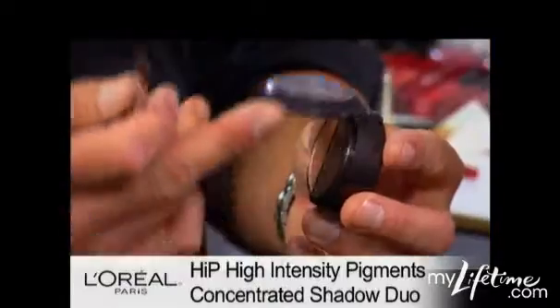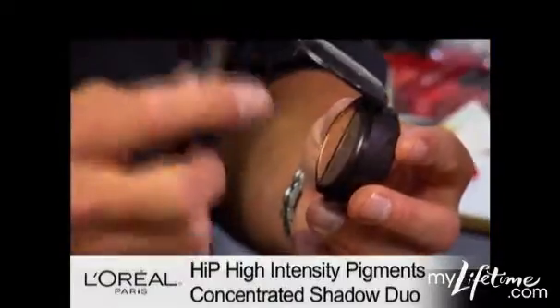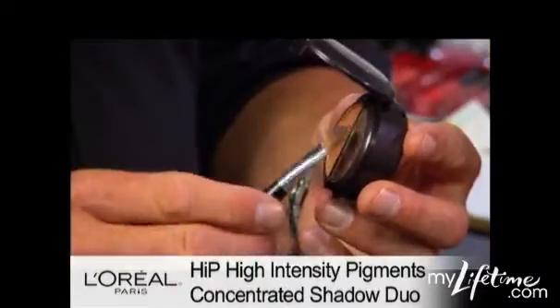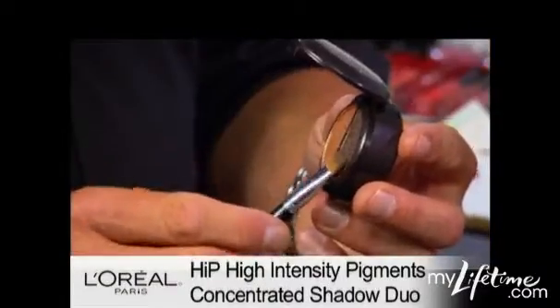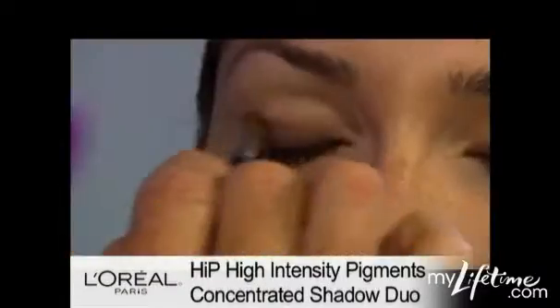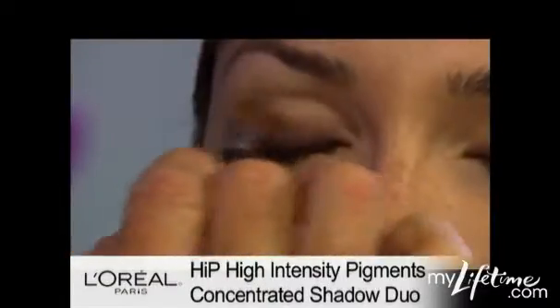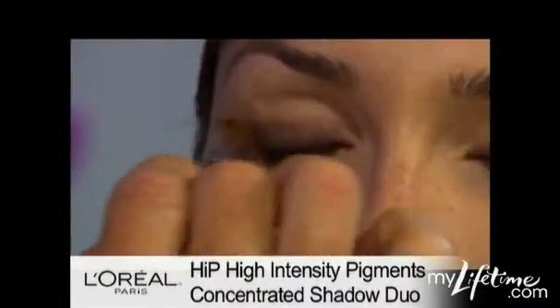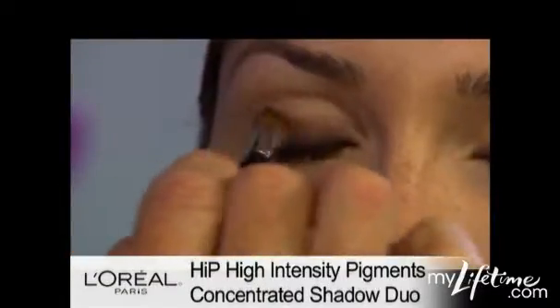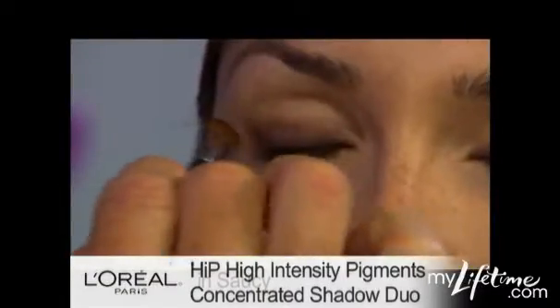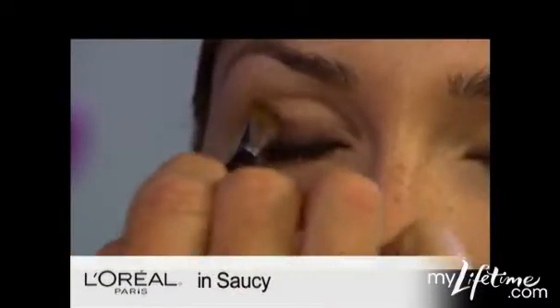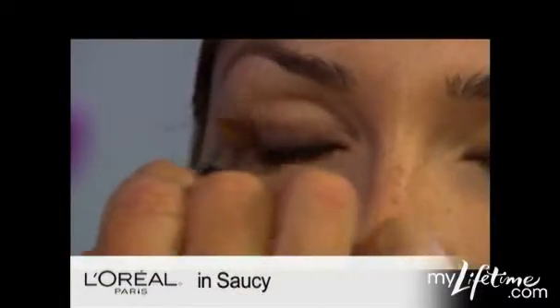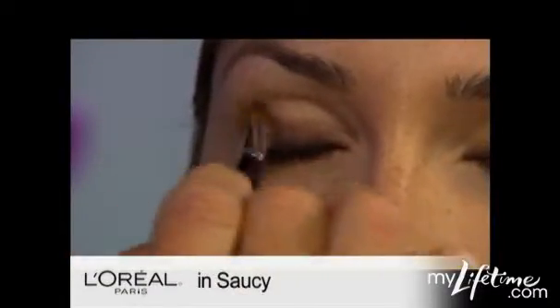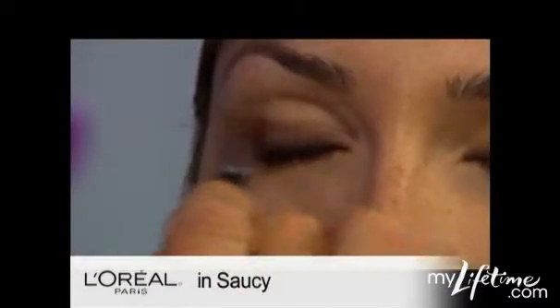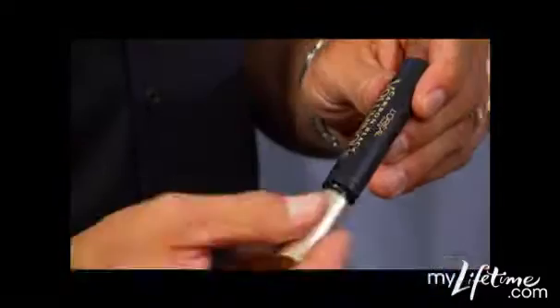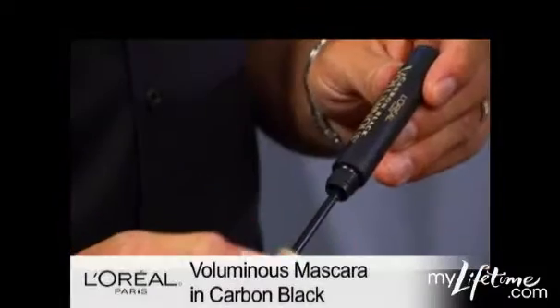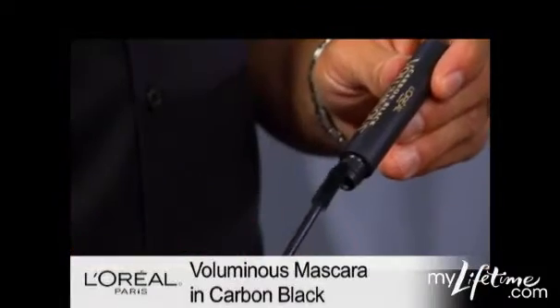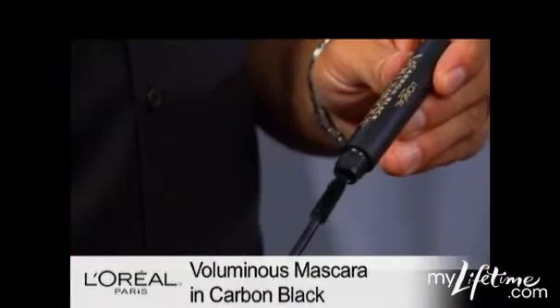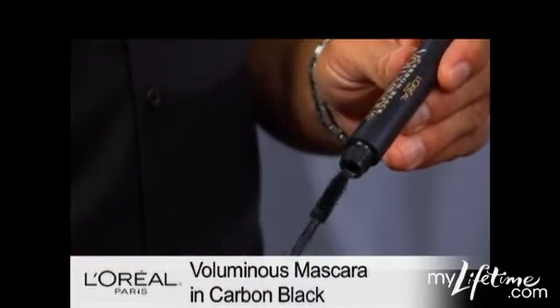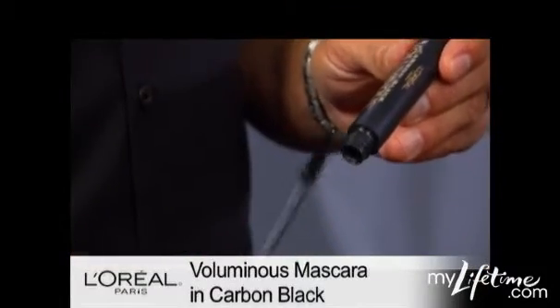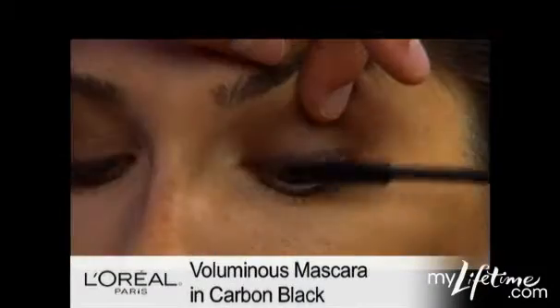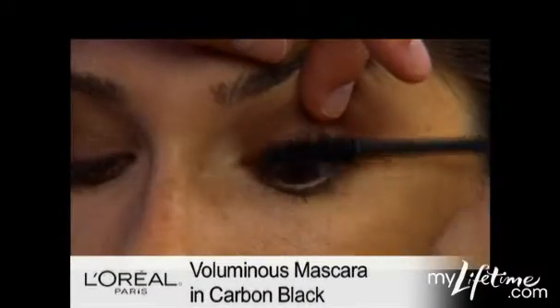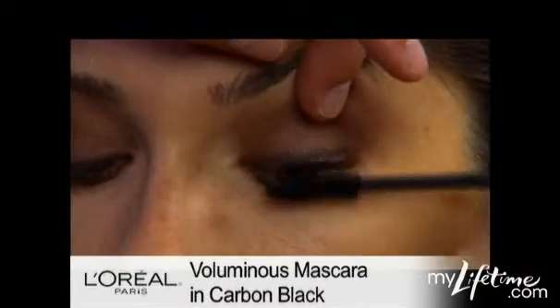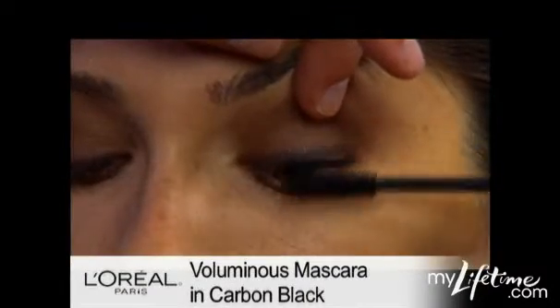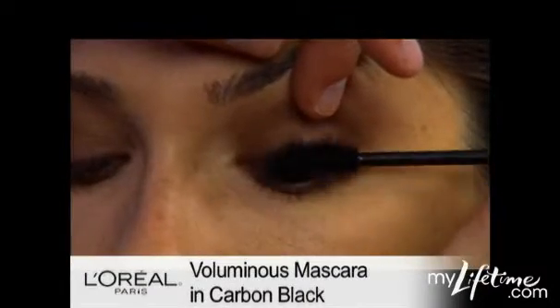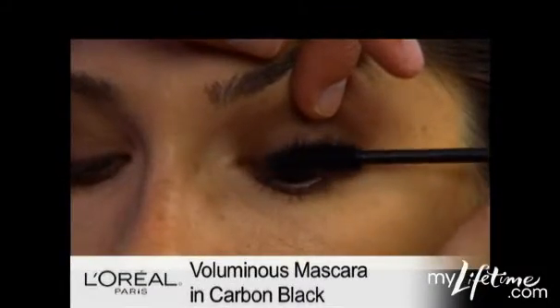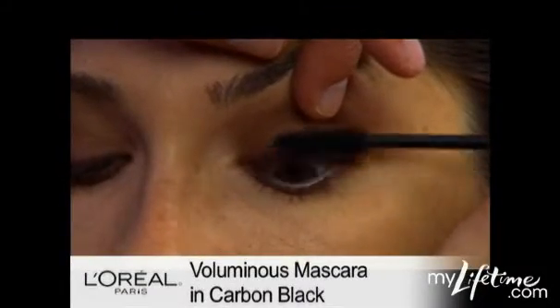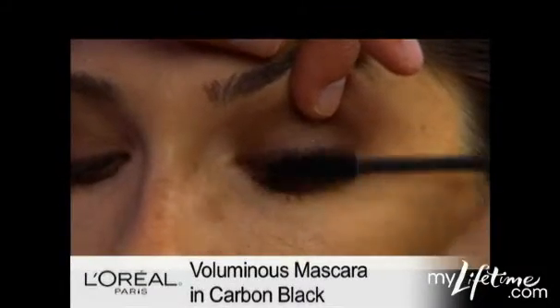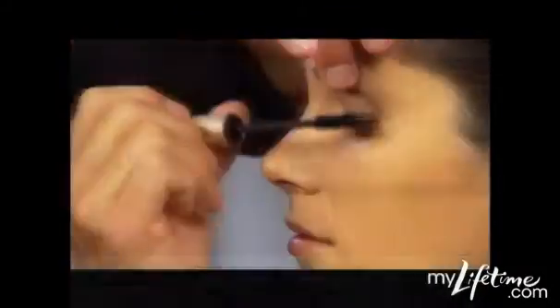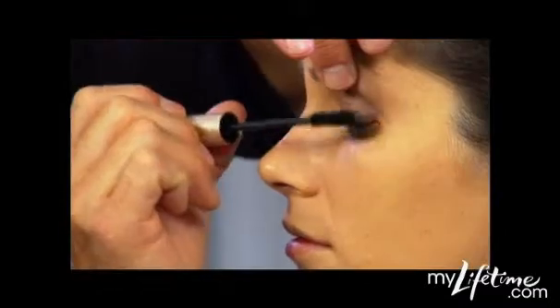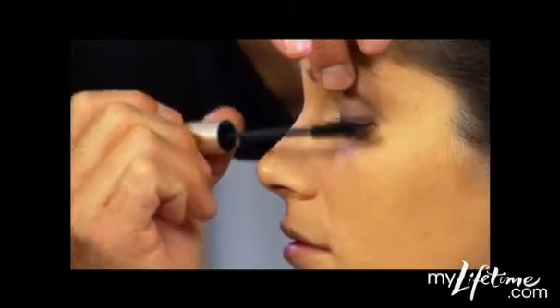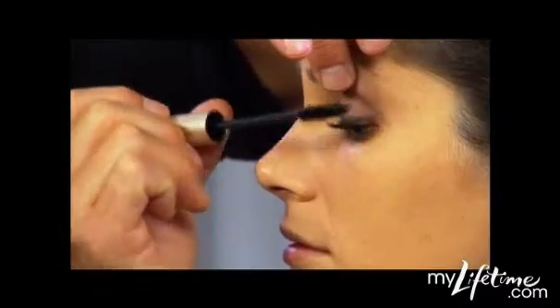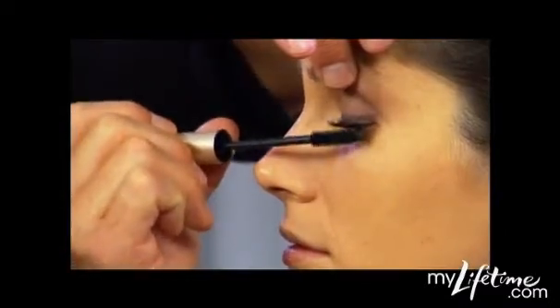Next, I'm using an eyeshadow that's slightly lighter than that one, all the way to the crease. Then to complete the eye, I'm using Voluminous Mascara in Carbon Black, almost giving an artificial lash look.